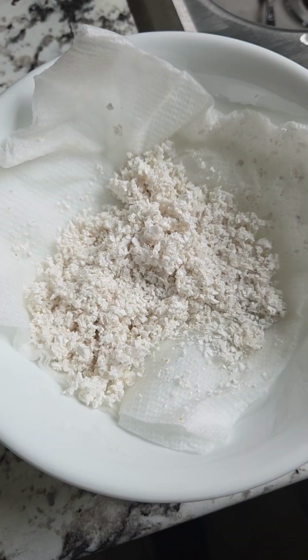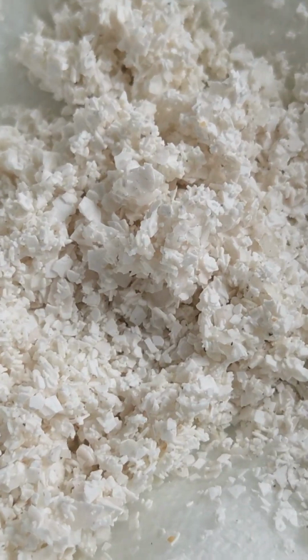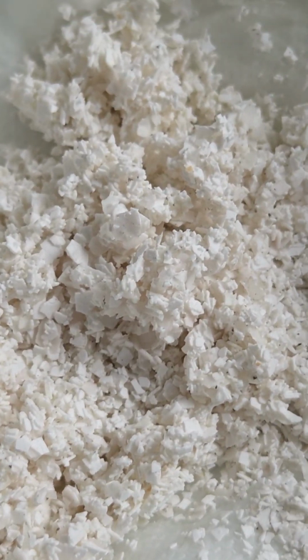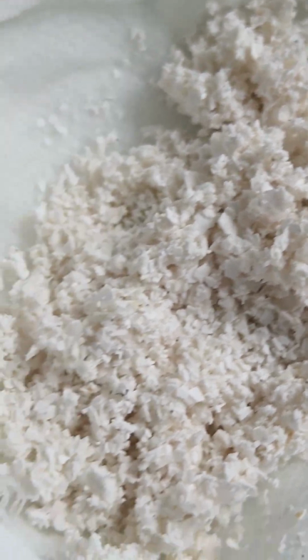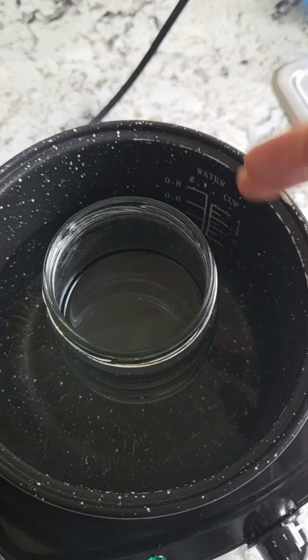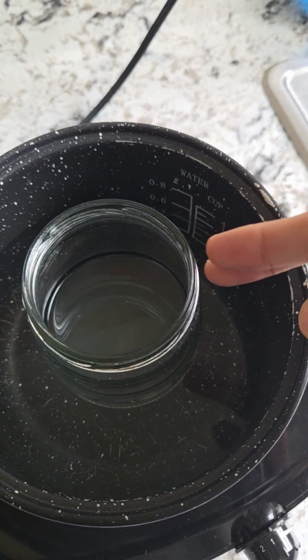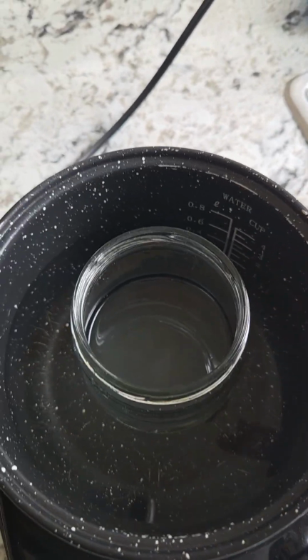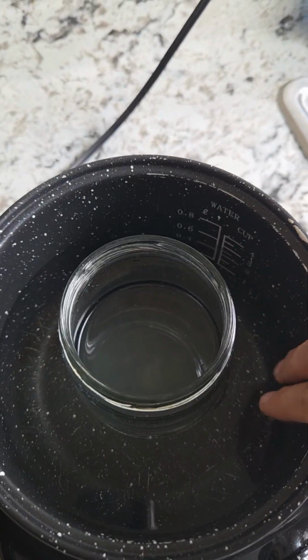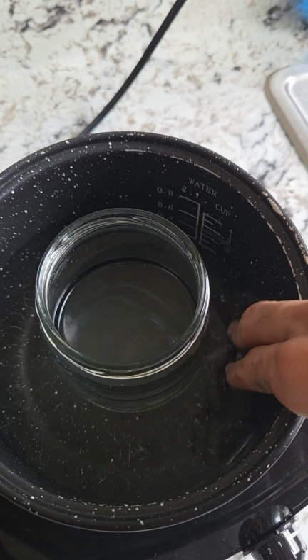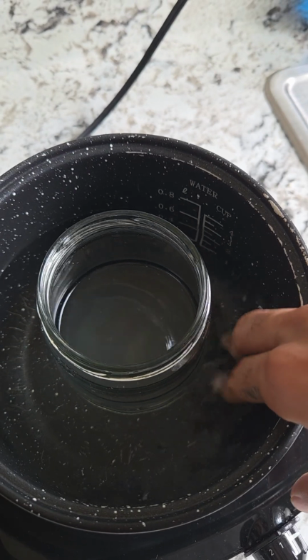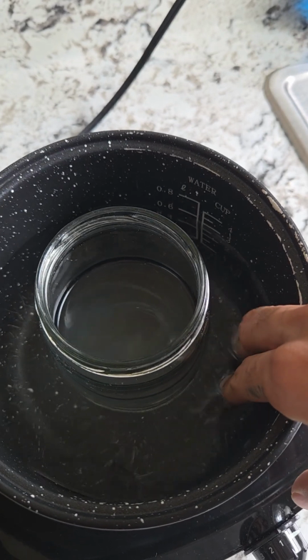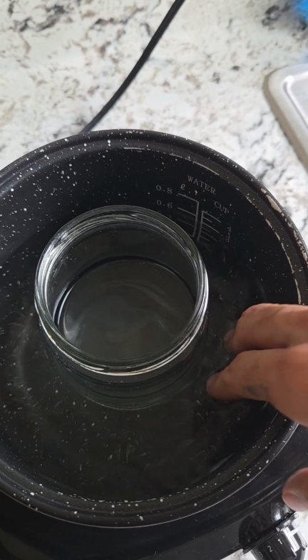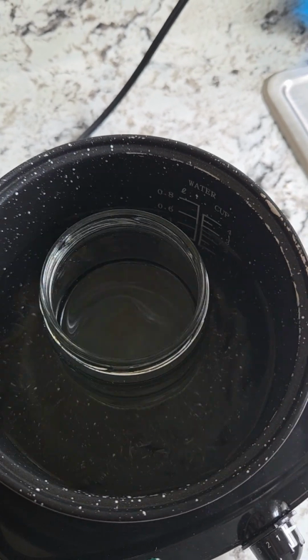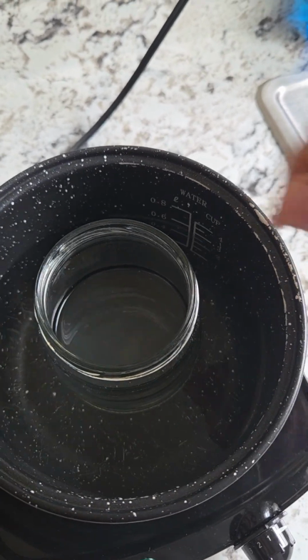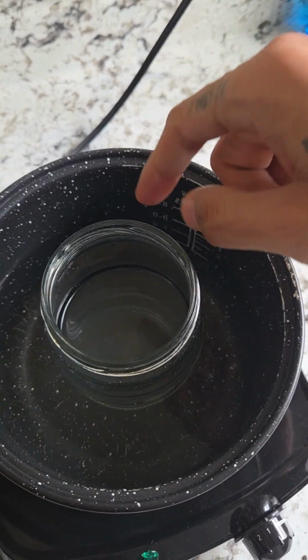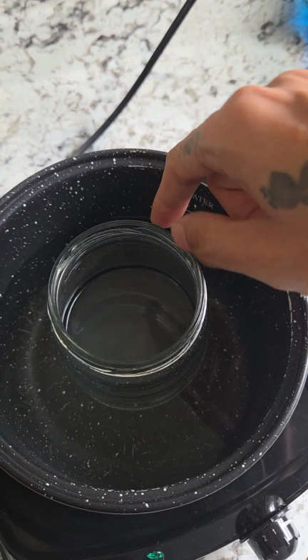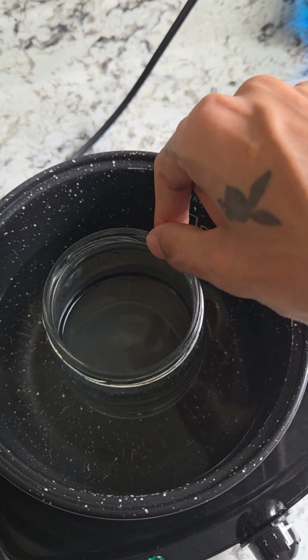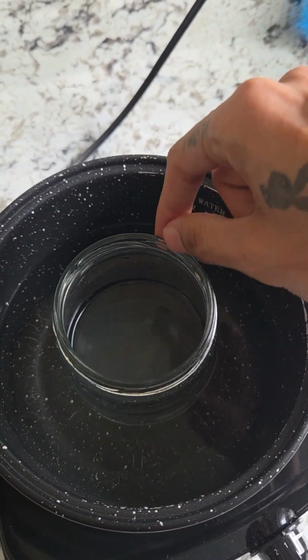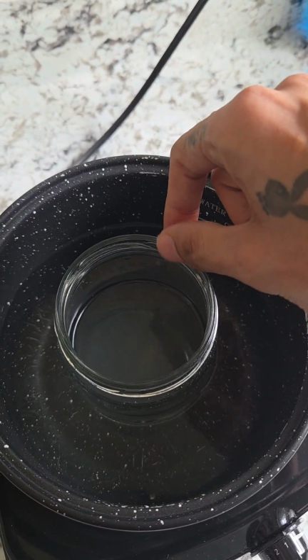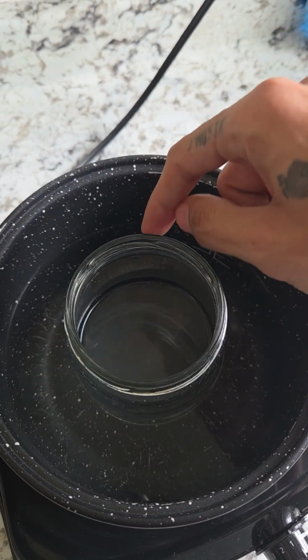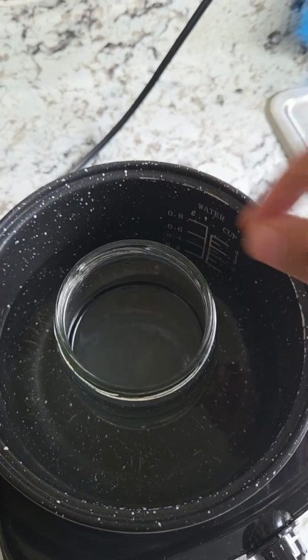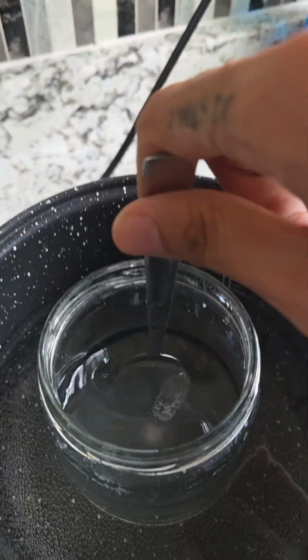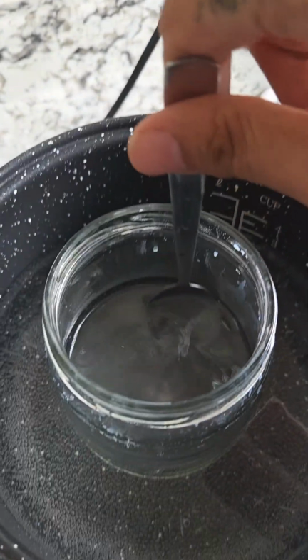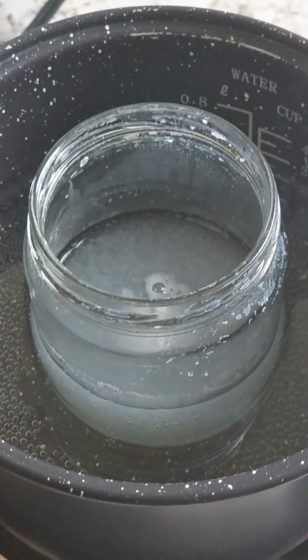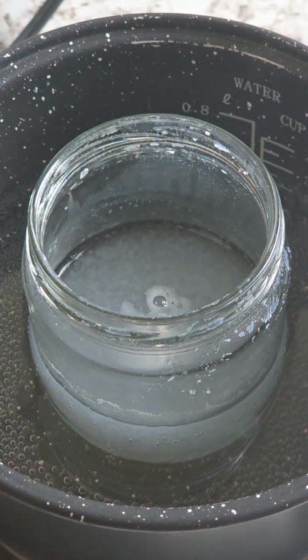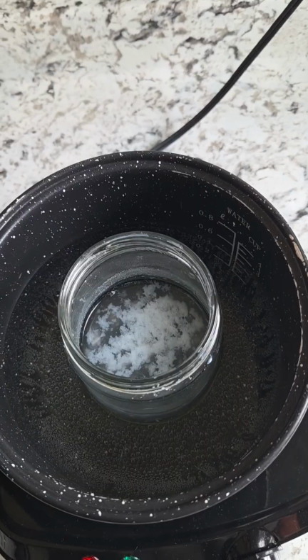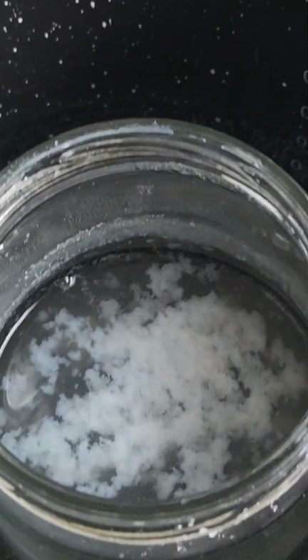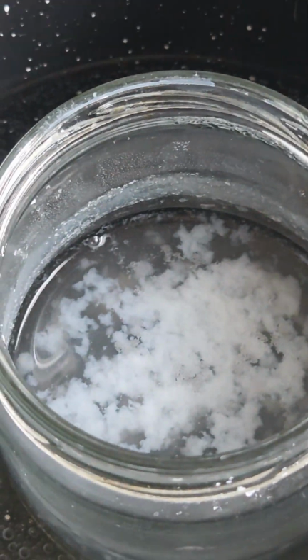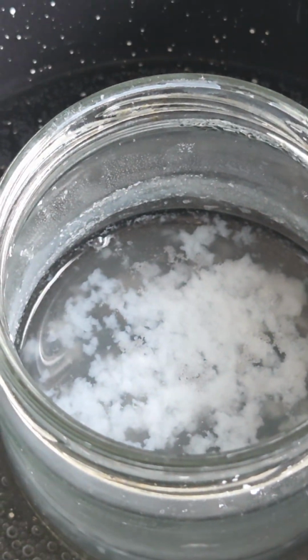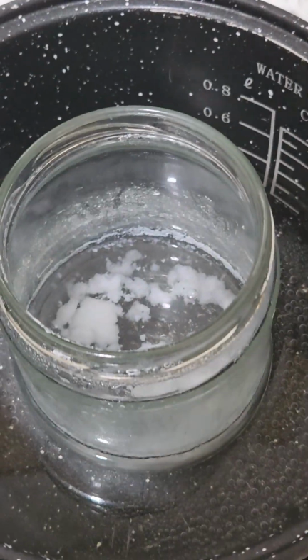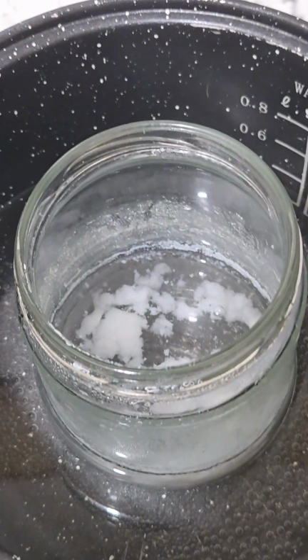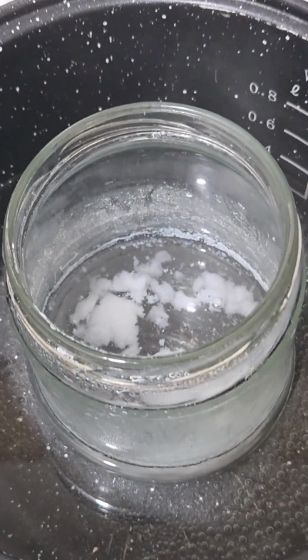That's all the leftover waste. Double boiler method pretty much — we're heating up the water here, which is hot as fuck, and using that to encourage dehydration inside this jar. 15 minutes in, another 15 minutes... about an hour and 15 minutes in. This is like five hours later.